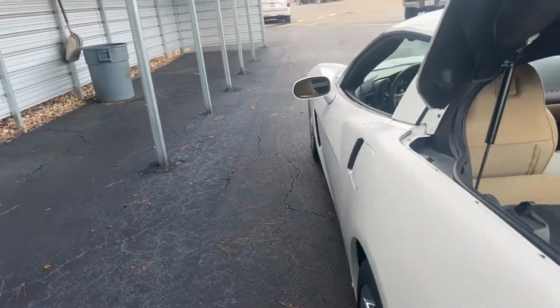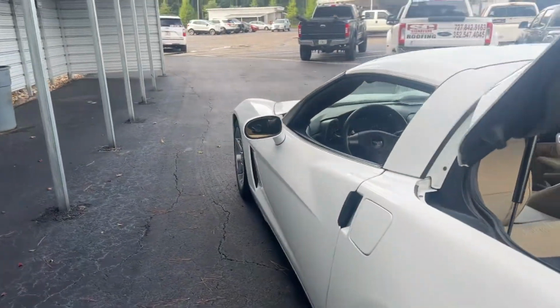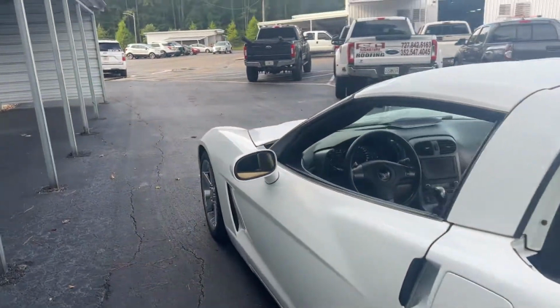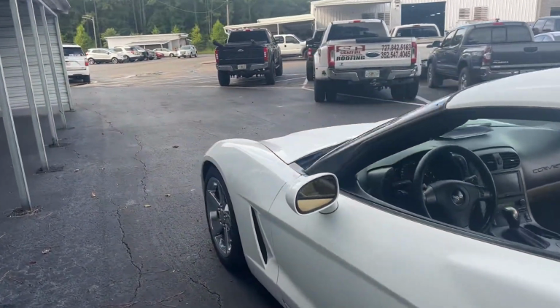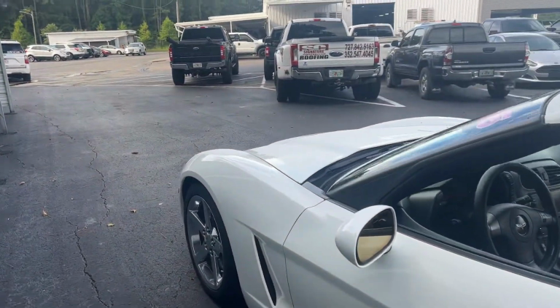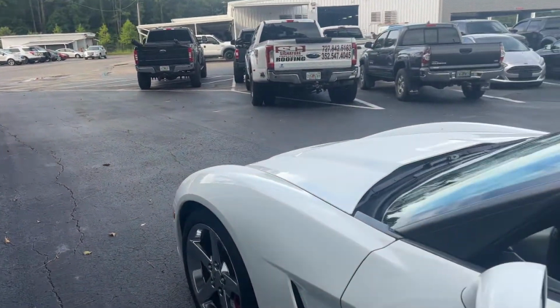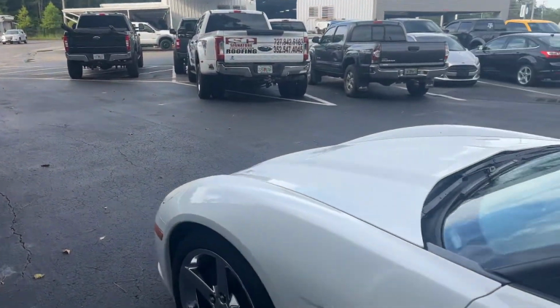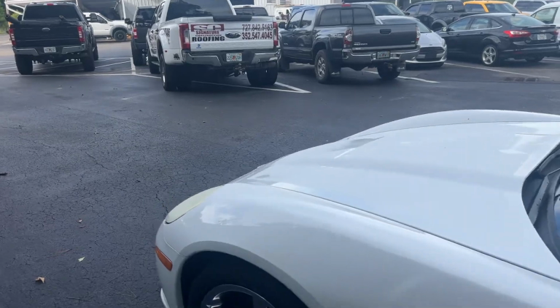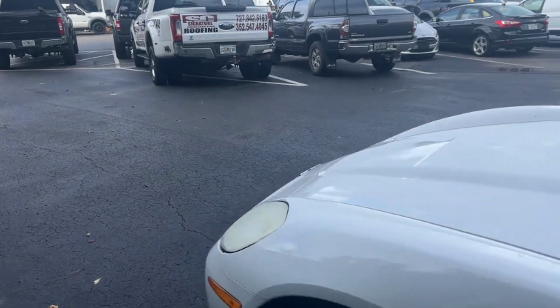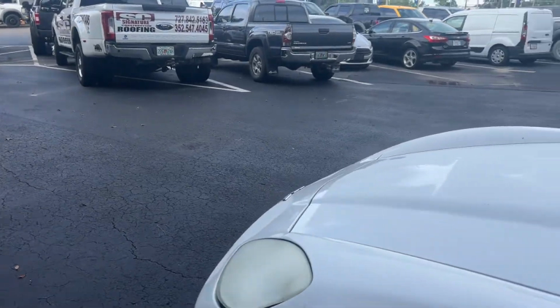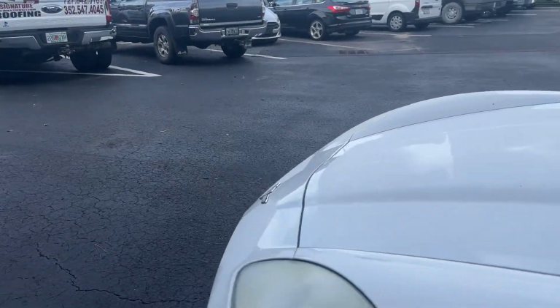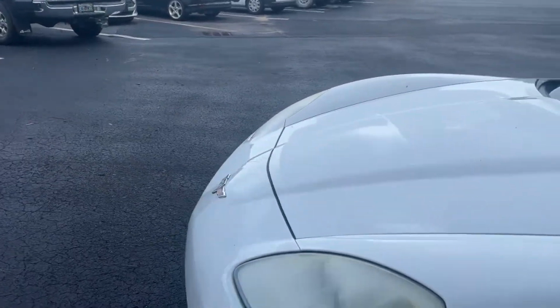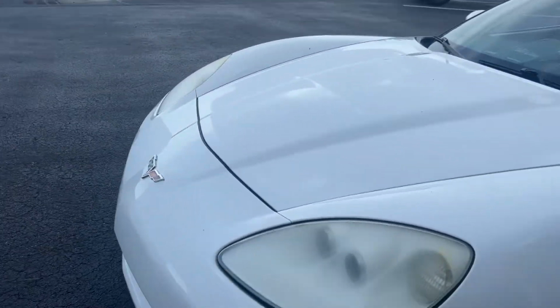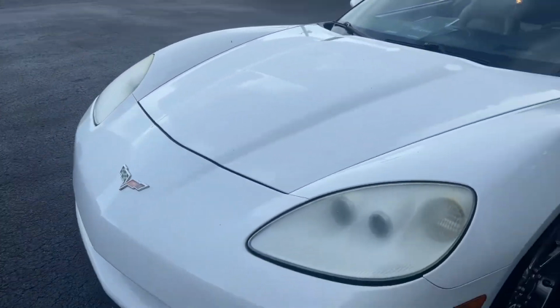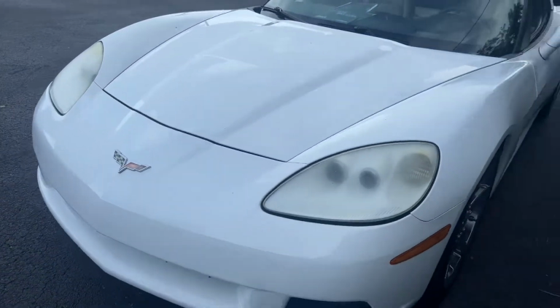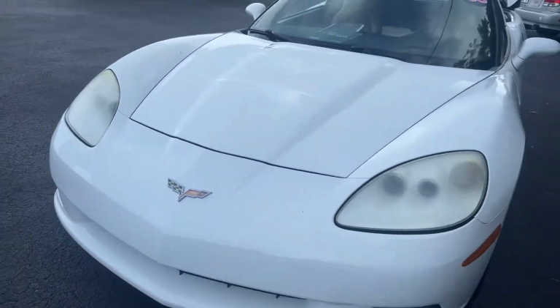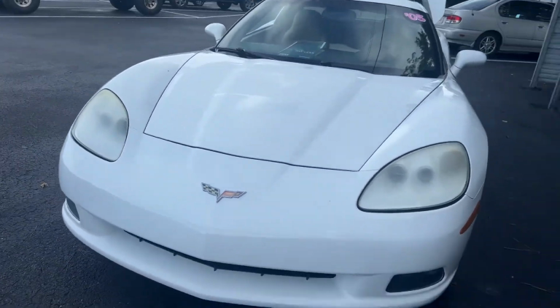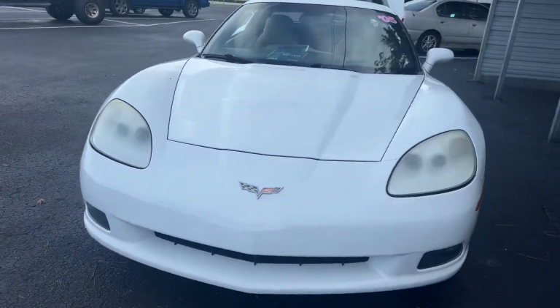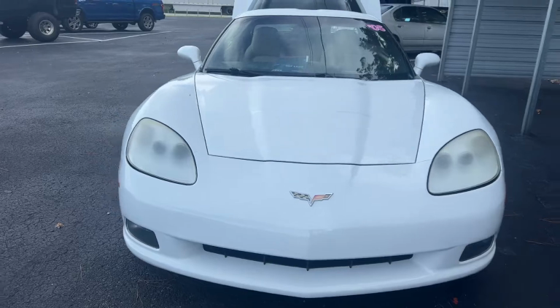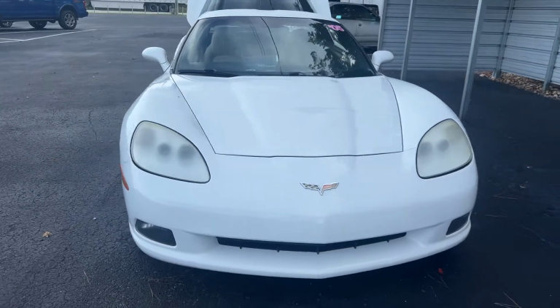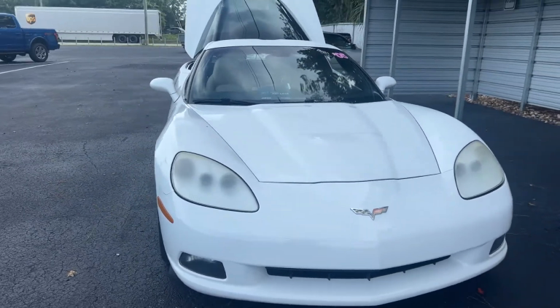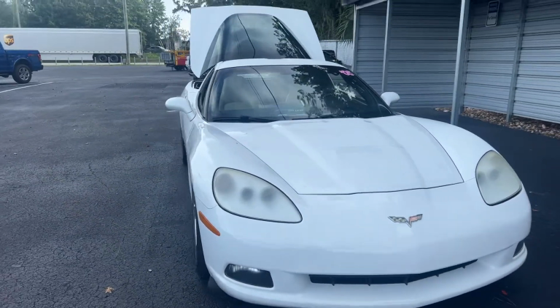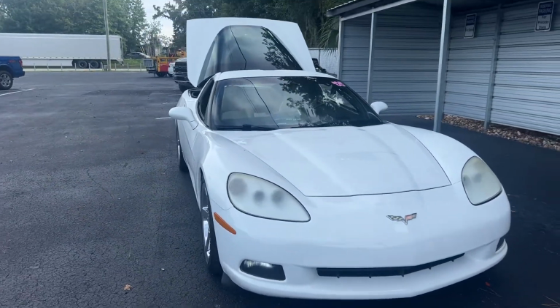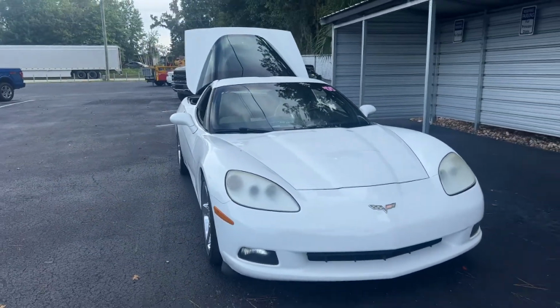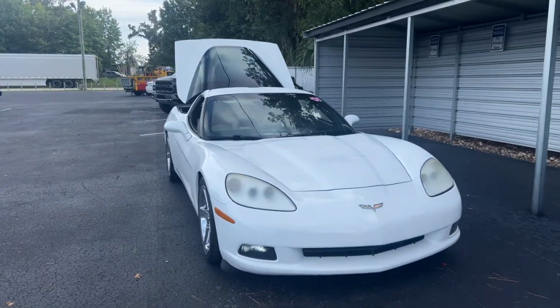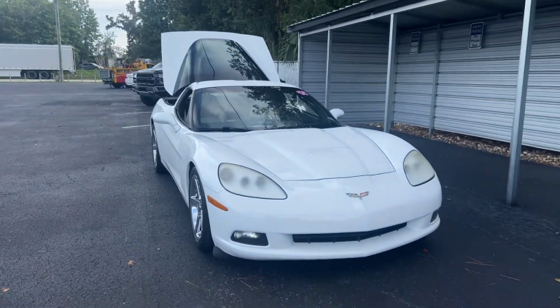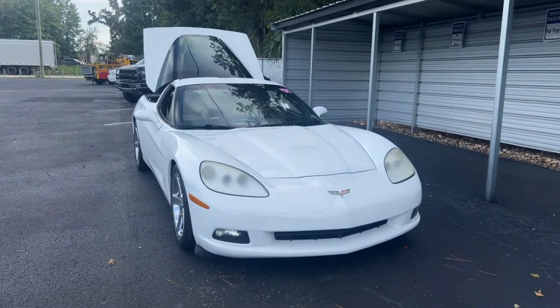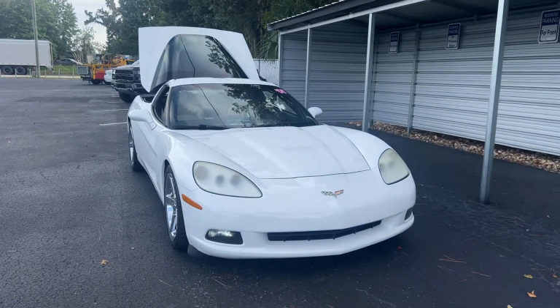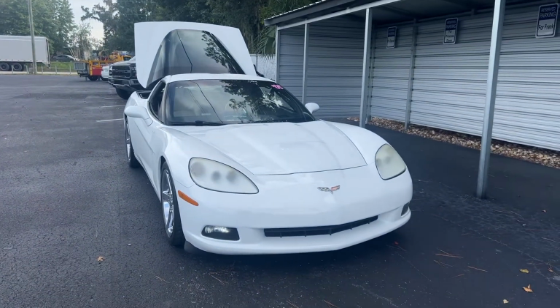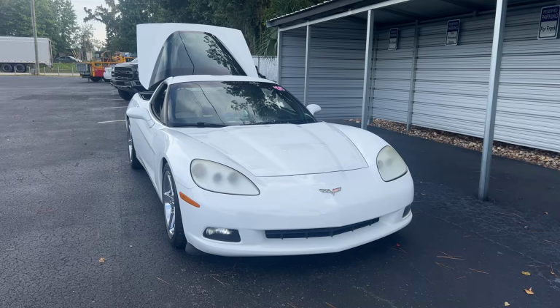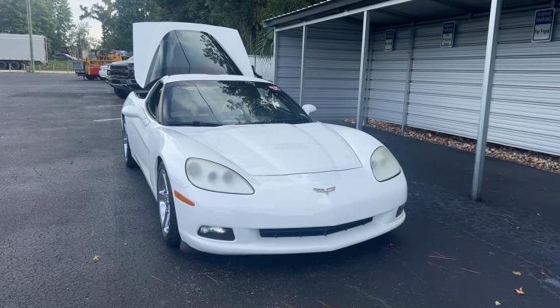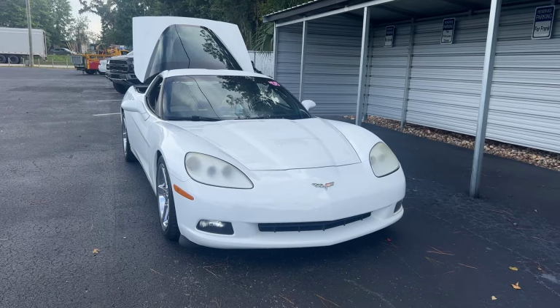This vehicle is powered by a 6-liter V8 engine, so it's got power. And like all pre-owned vehicles, AutoNation Ford Brooksville has a five-day, 250-mile money-back guarantee.